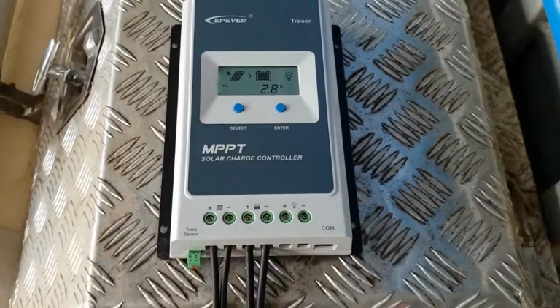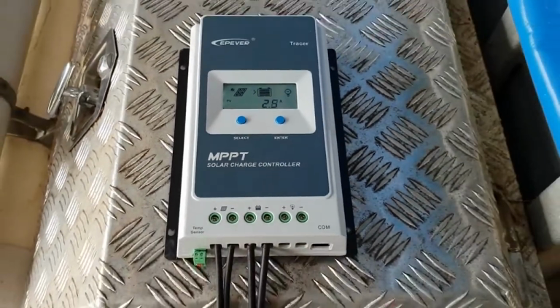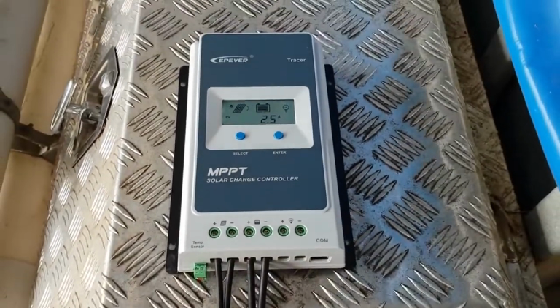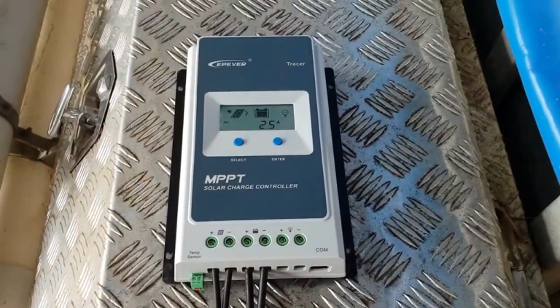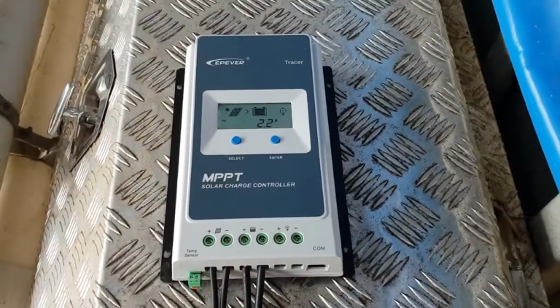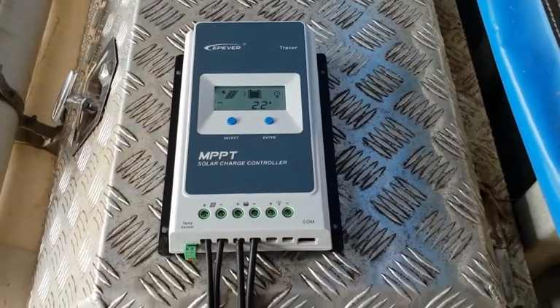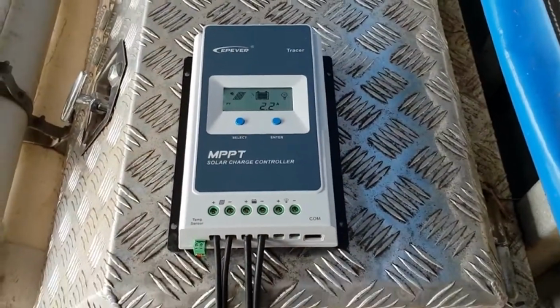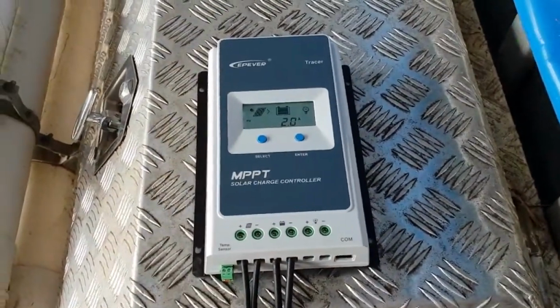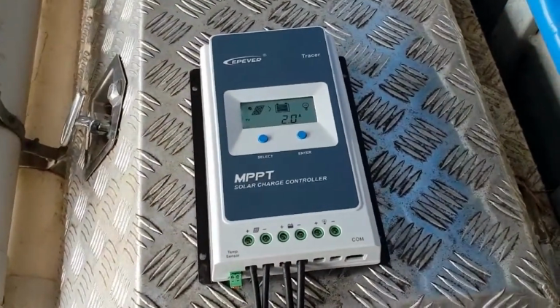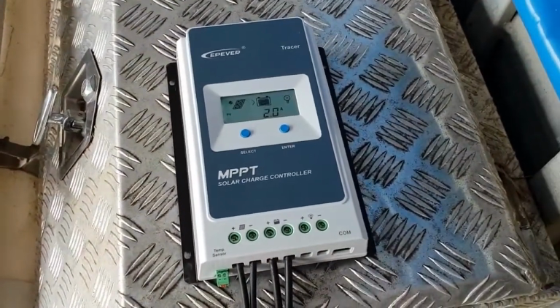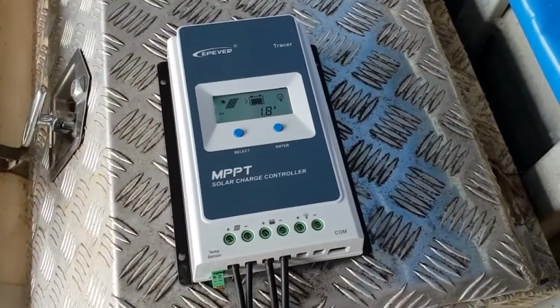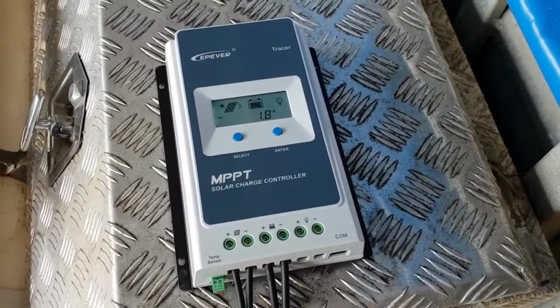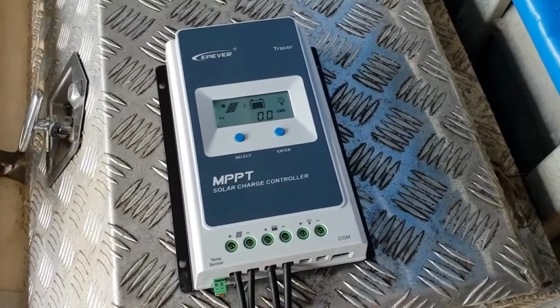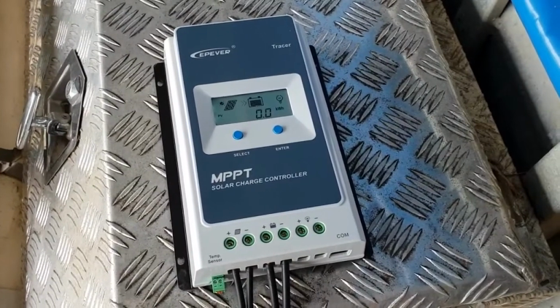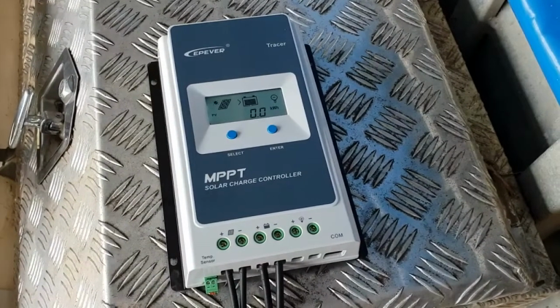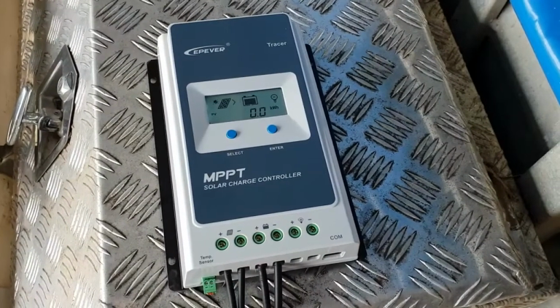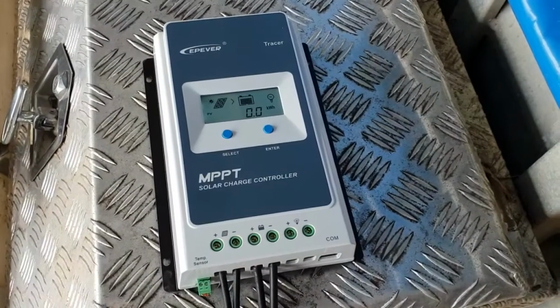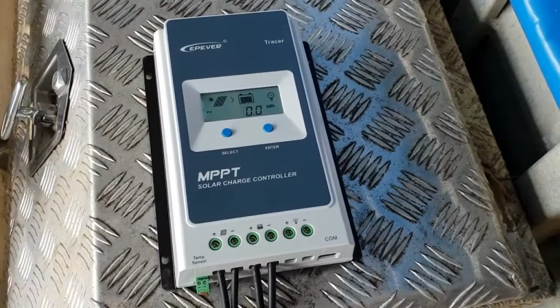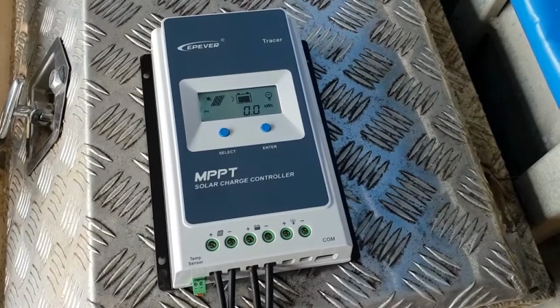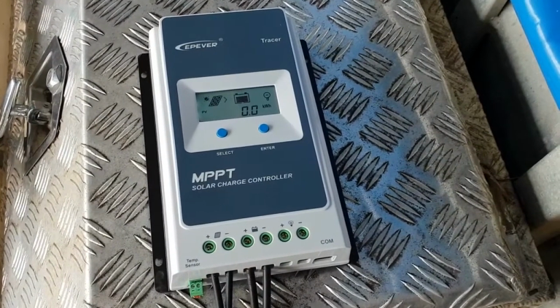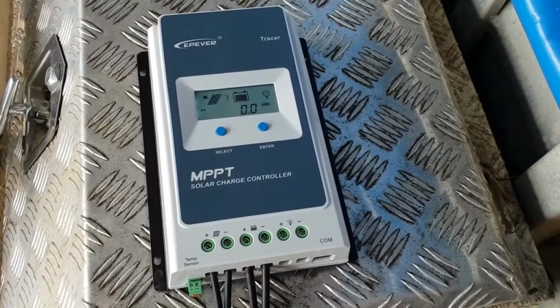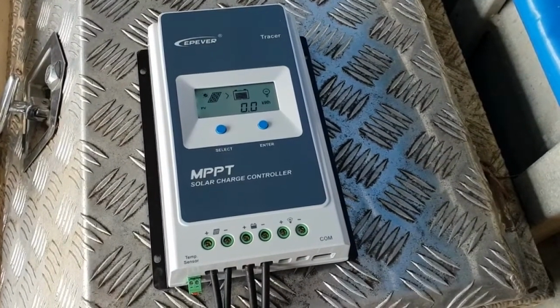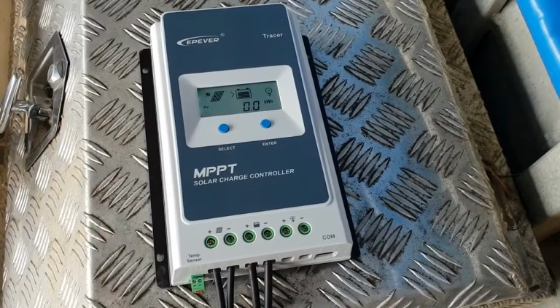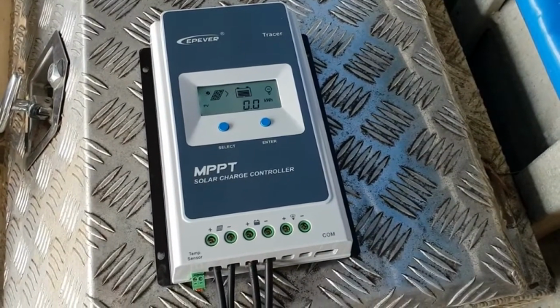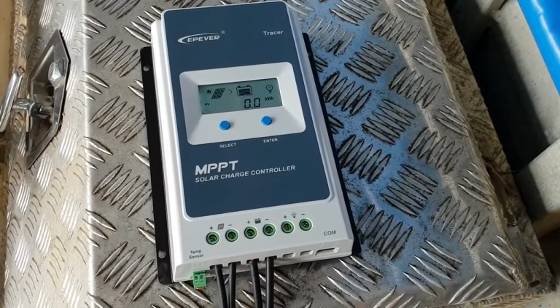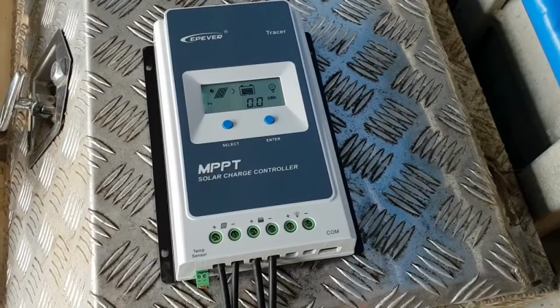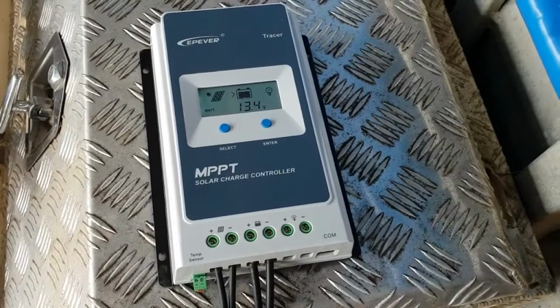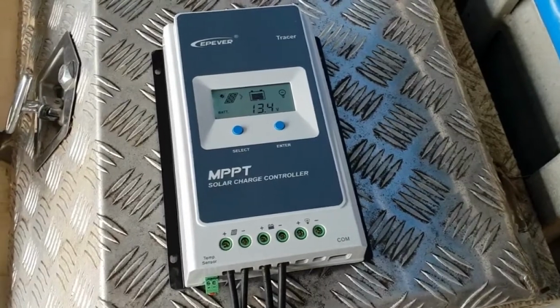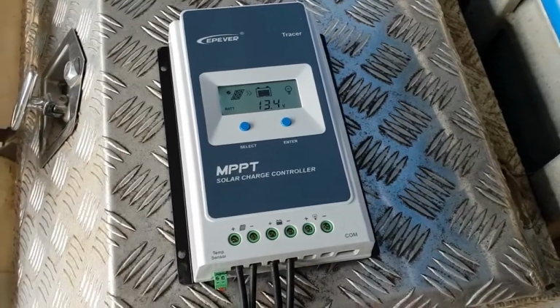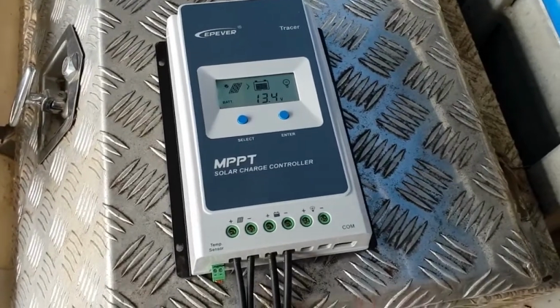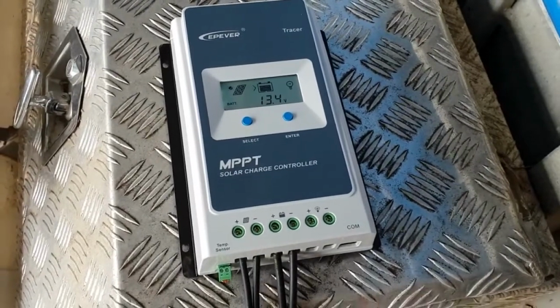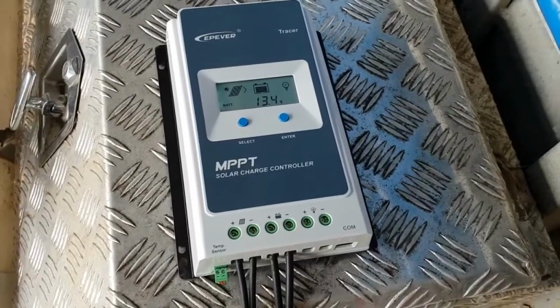Just a bit of side info about the house solar panels and how you can use them with an MPPT charge controller that takes a high voltage input — and you can recycle those panels.